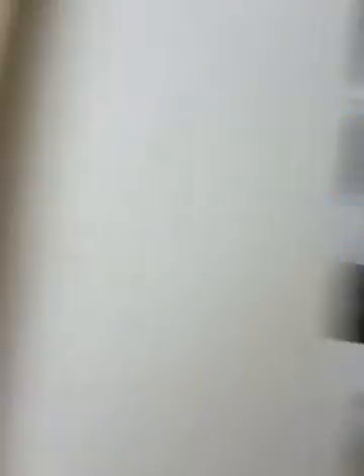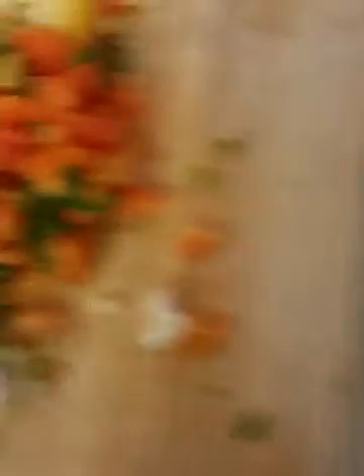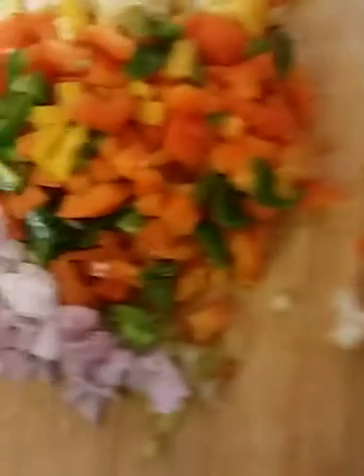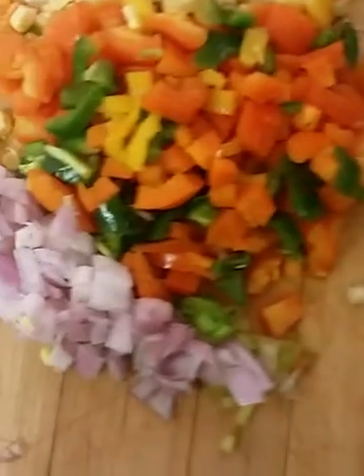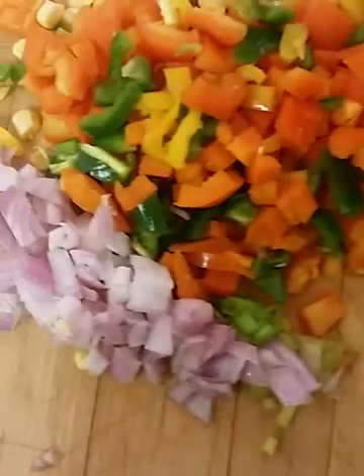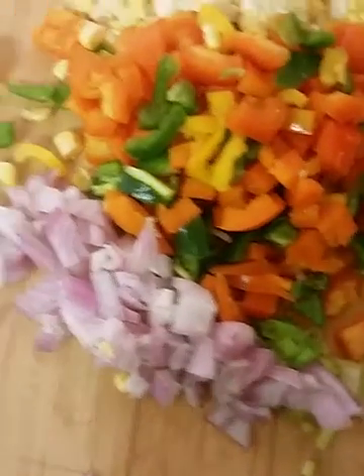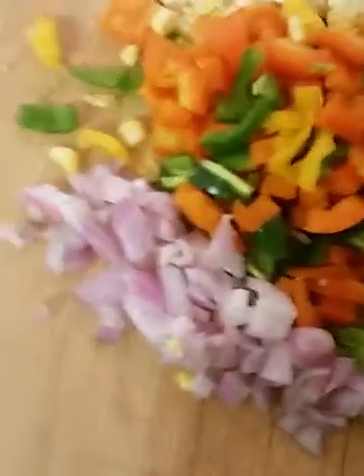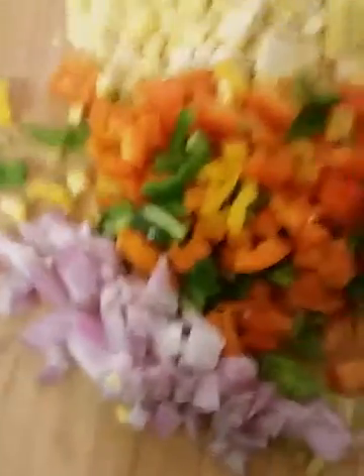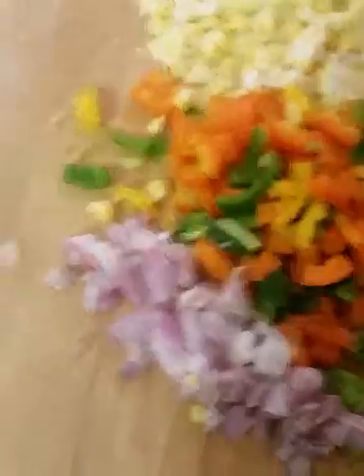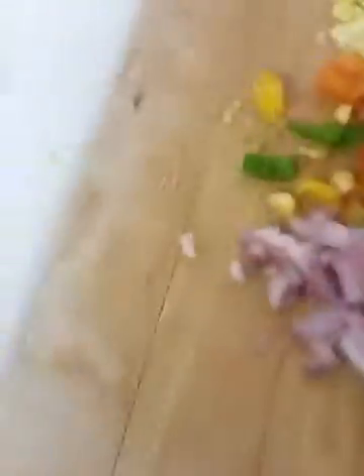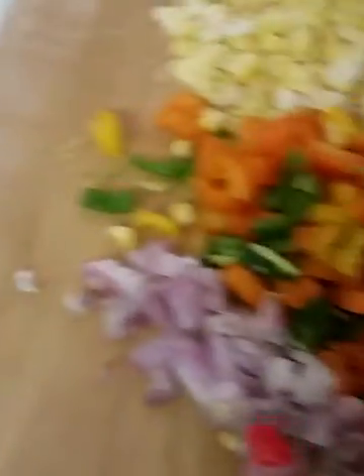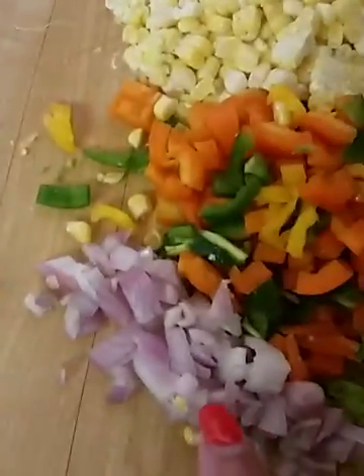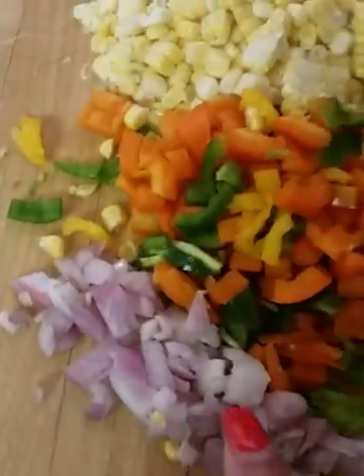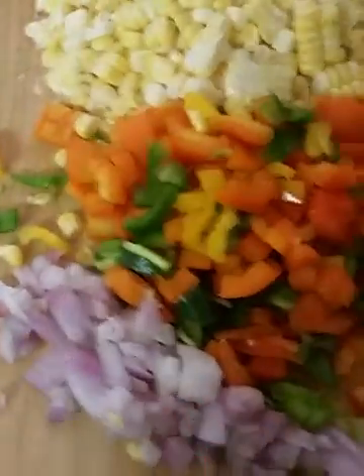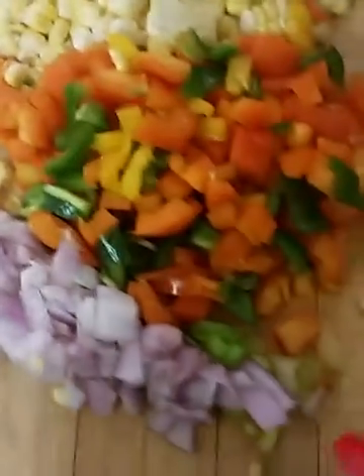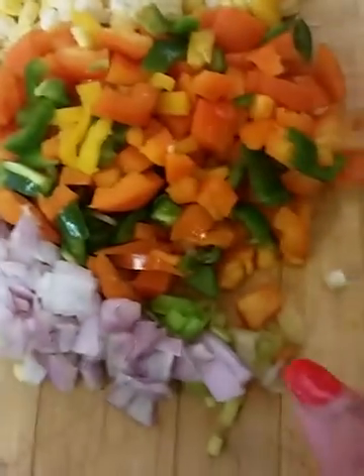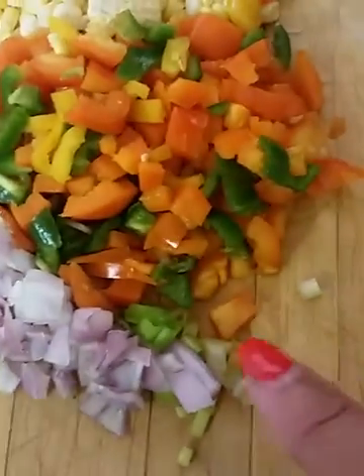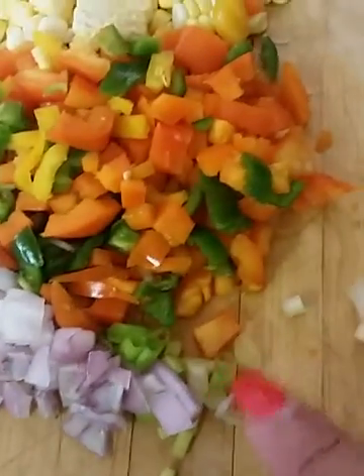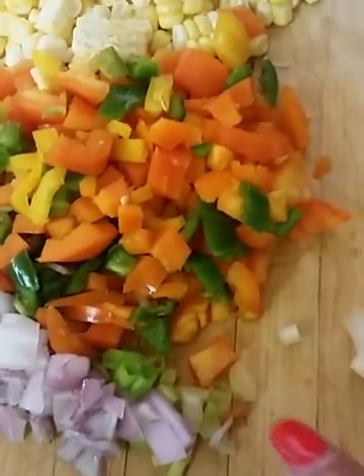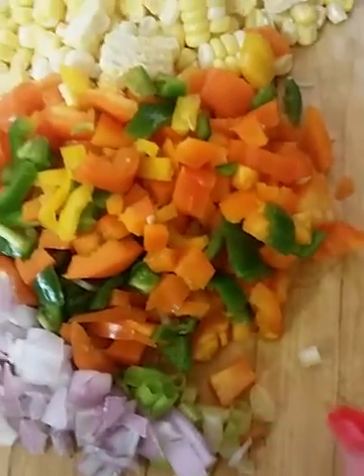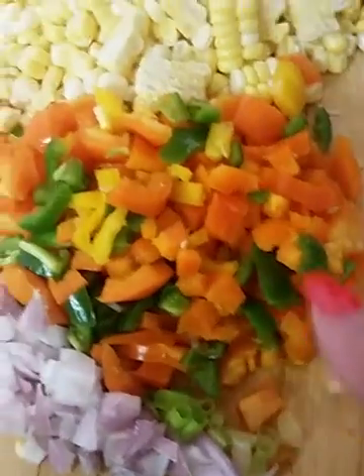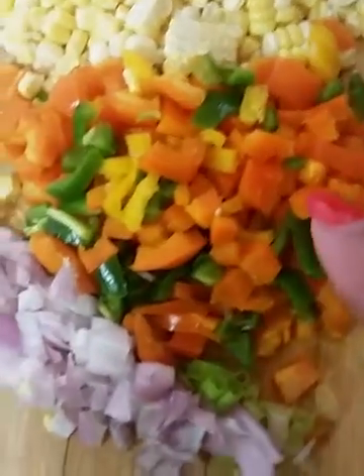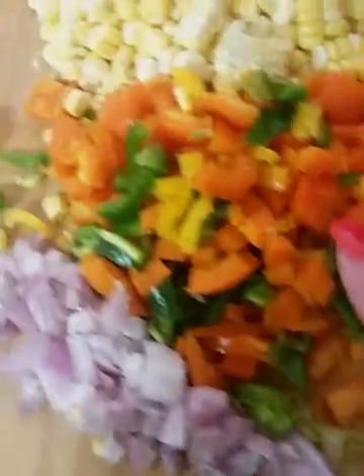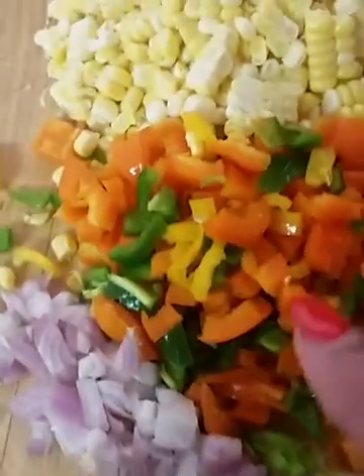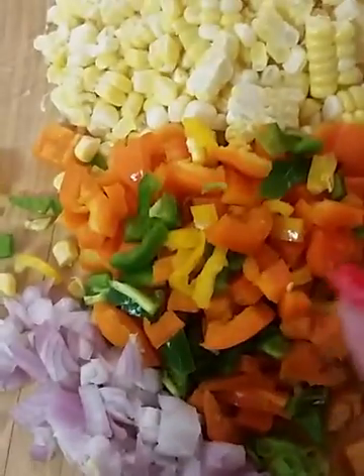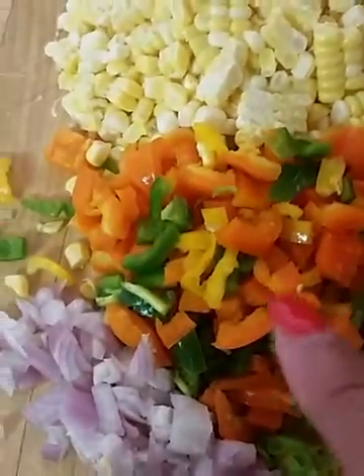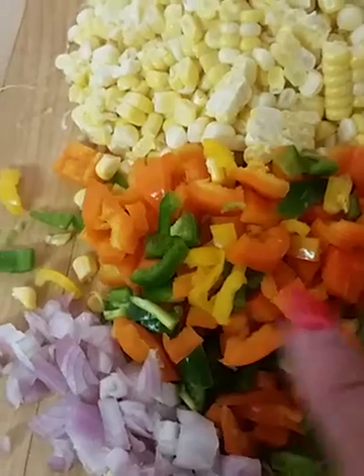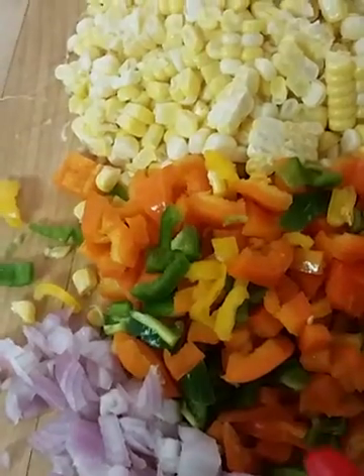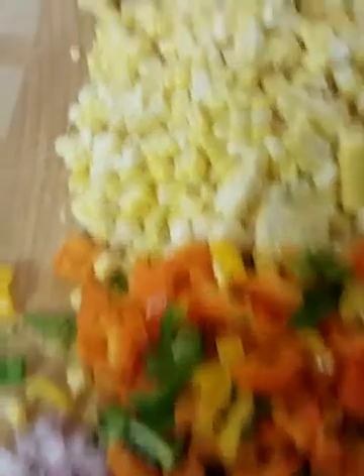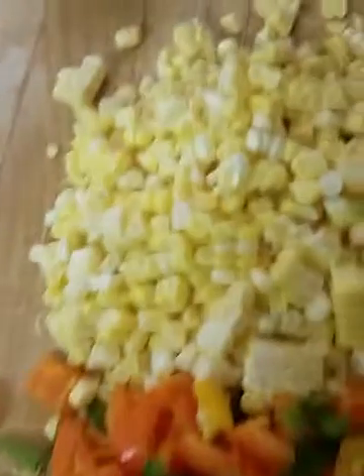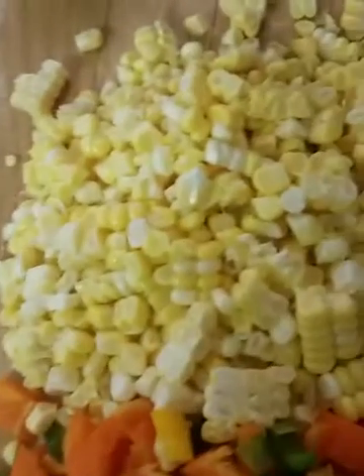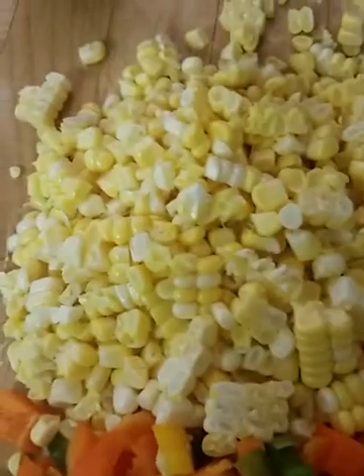Here are our ingredients already chopped. We've got our onions, our scallions, our red, yellow, and green peppers, and our corn.